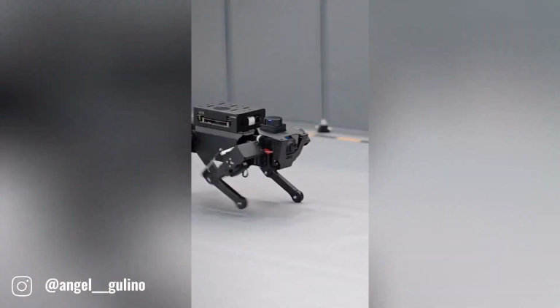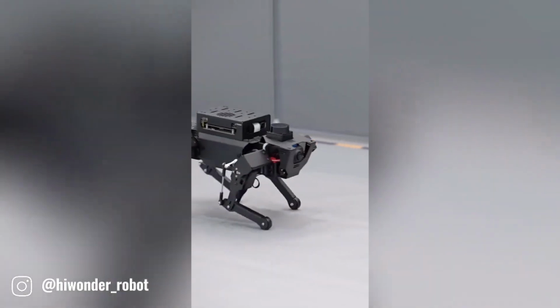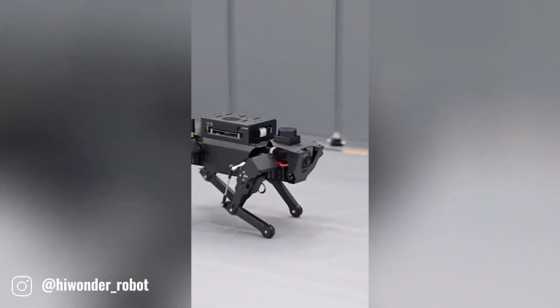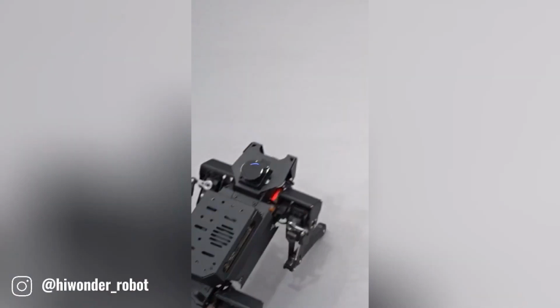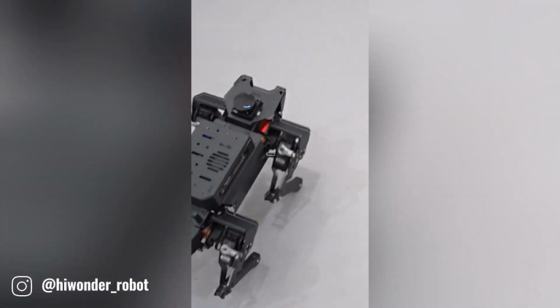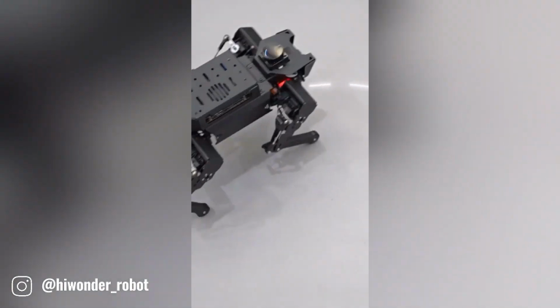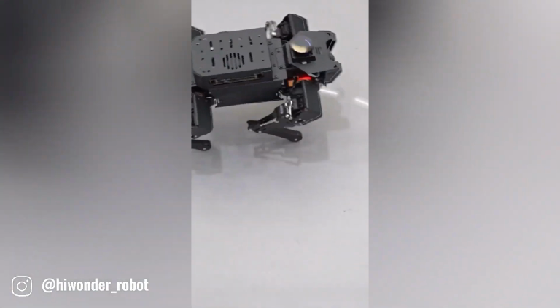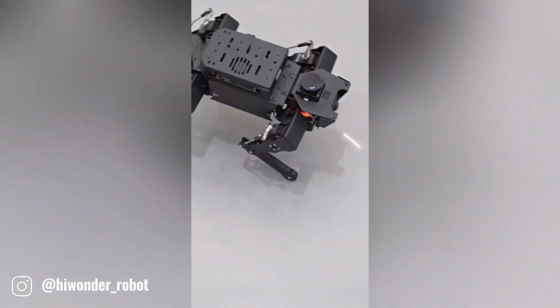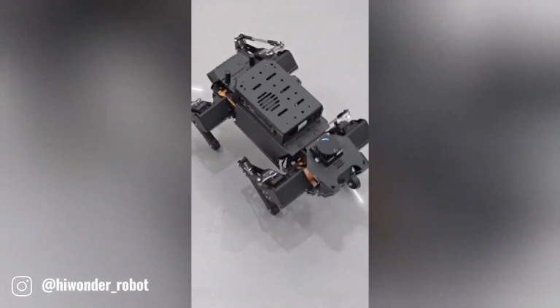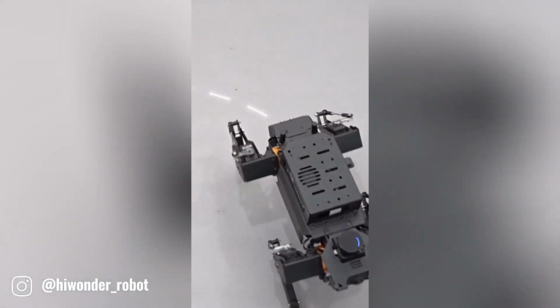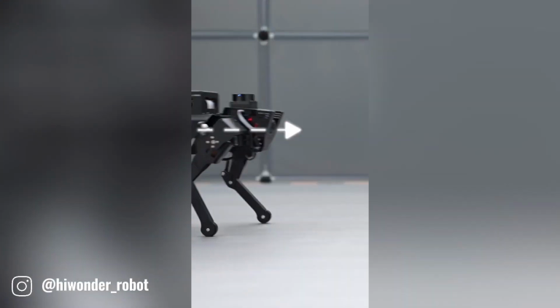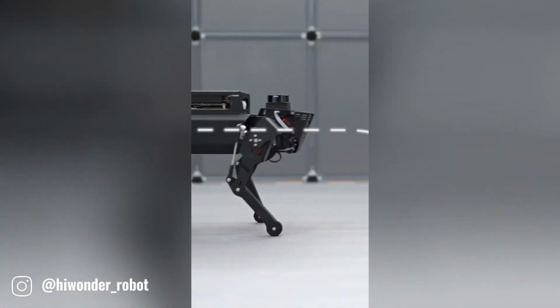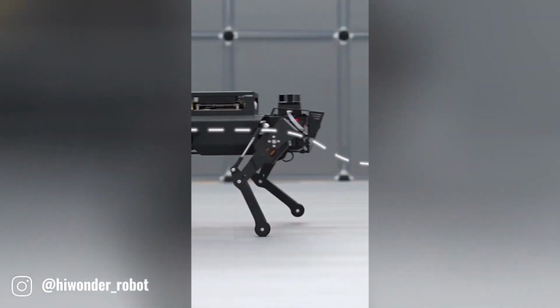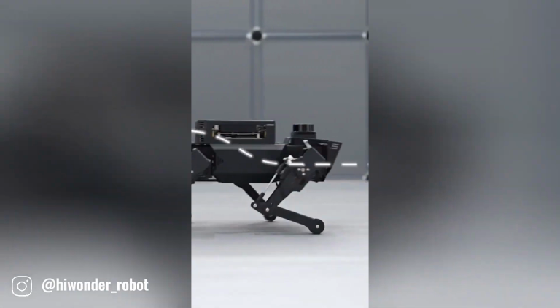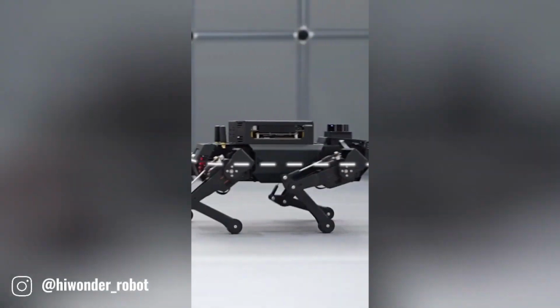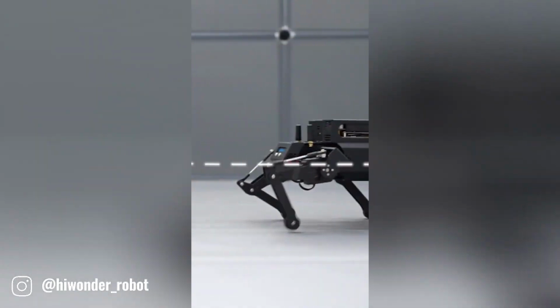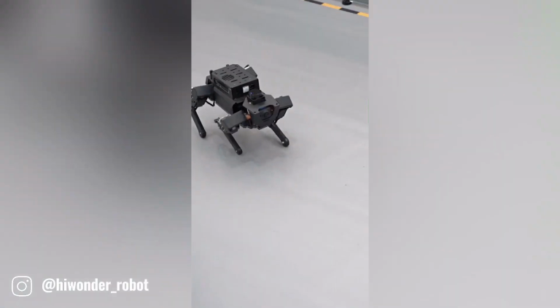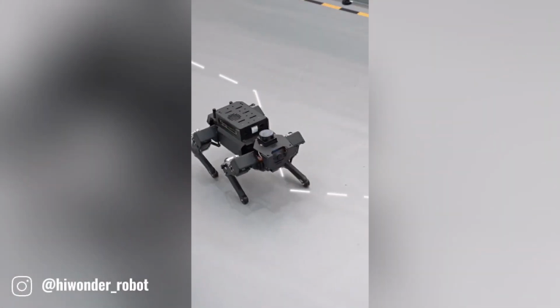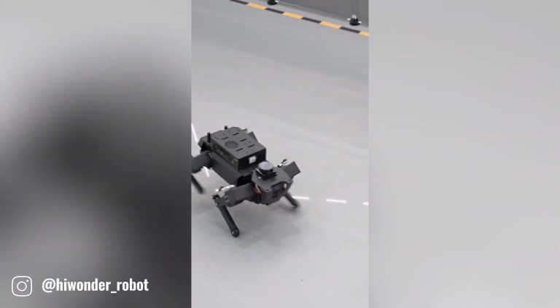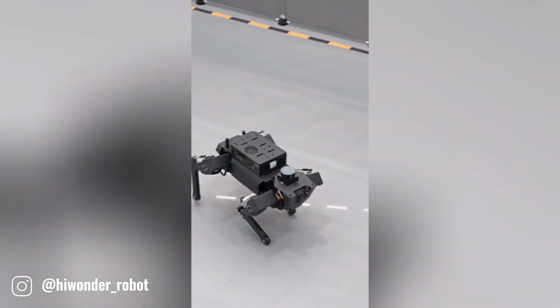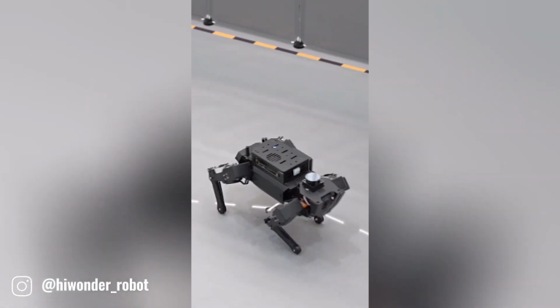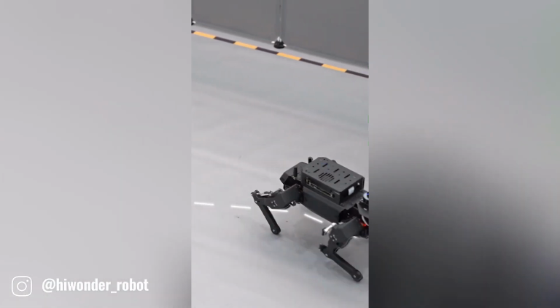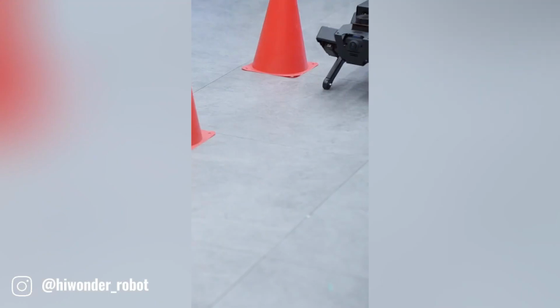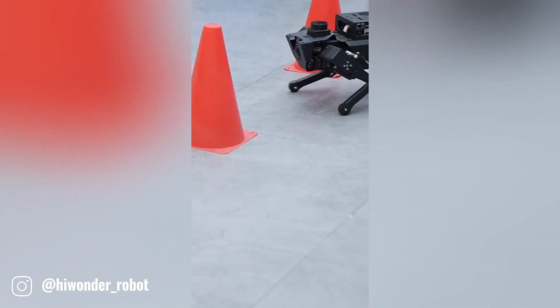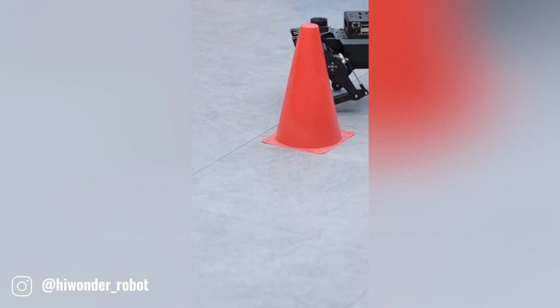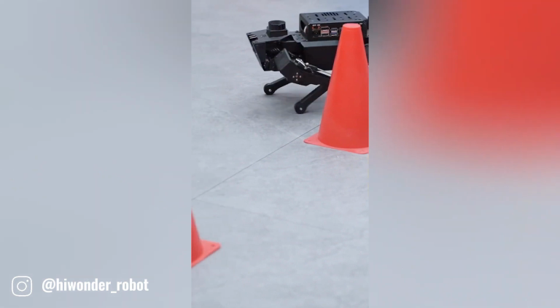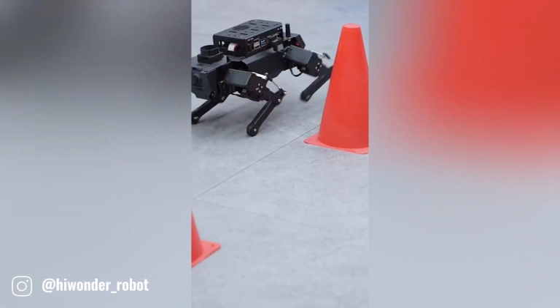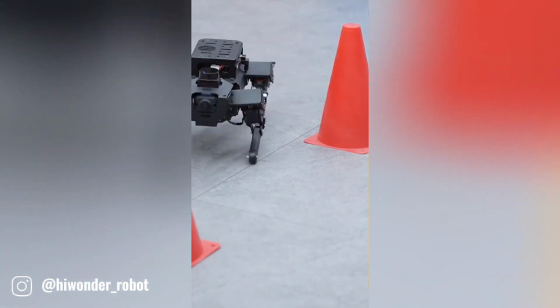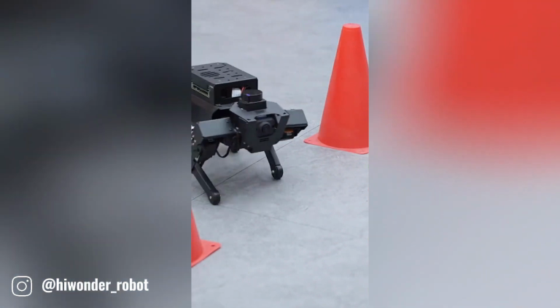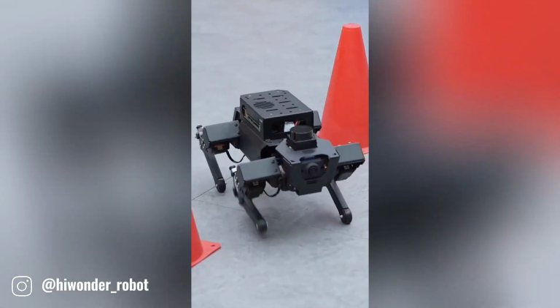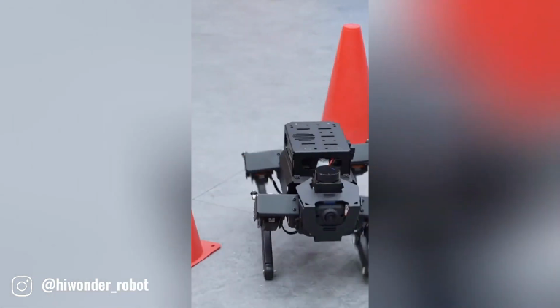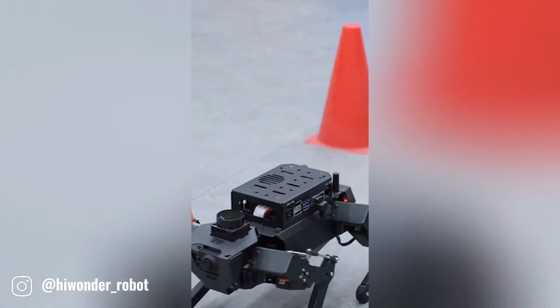The Jetson Rossbug is a specialized robot platform designed for research and development in the field of robotics. Based on the NVIDIA Jetson platform, it offers powerful computing capabilities and is equipped with the Robot Operating System.